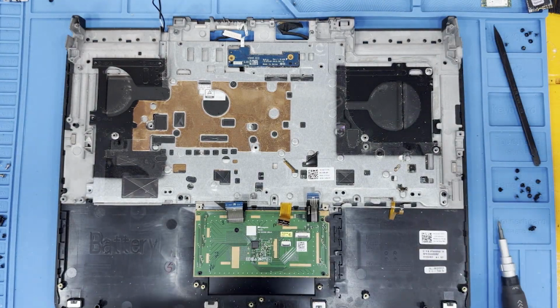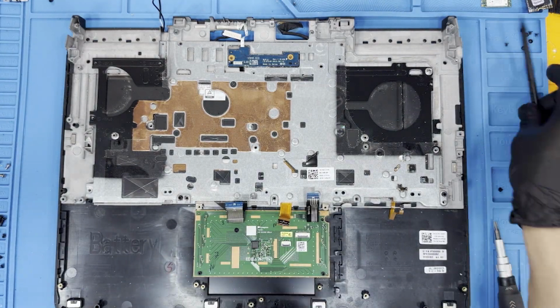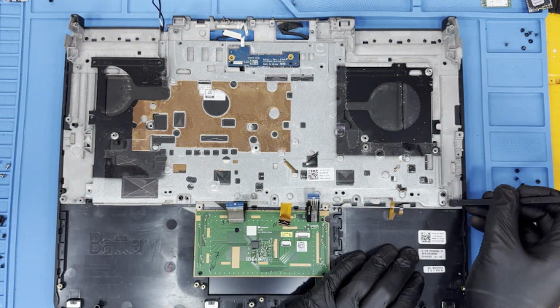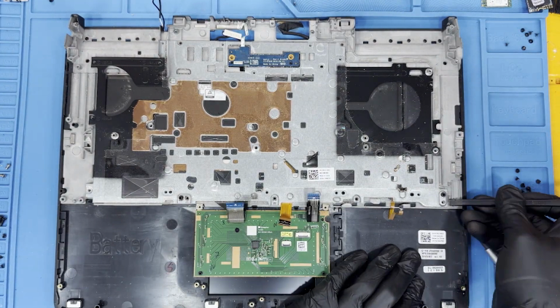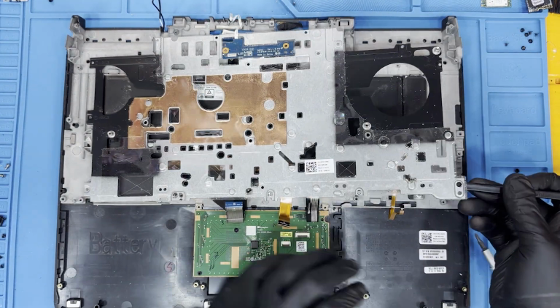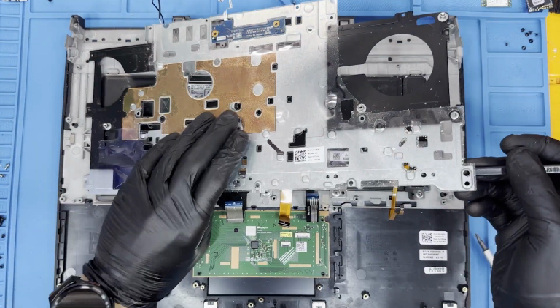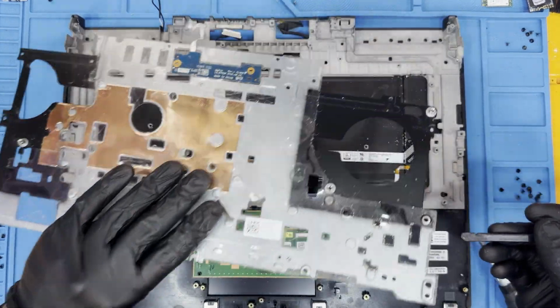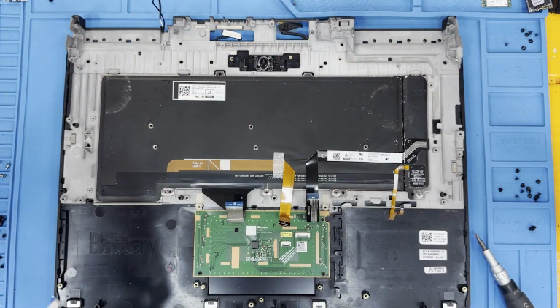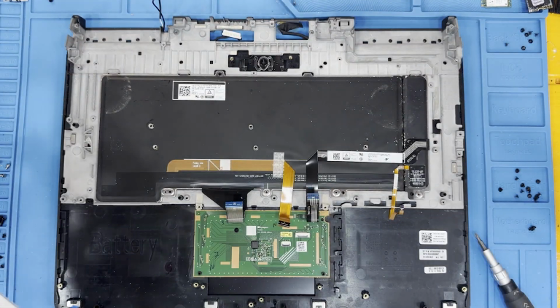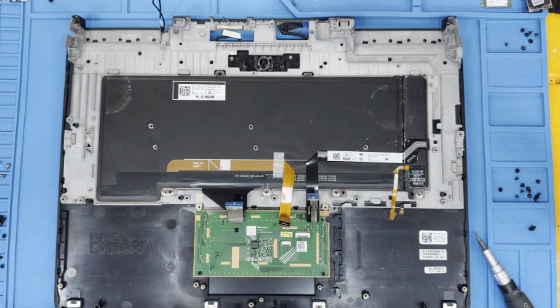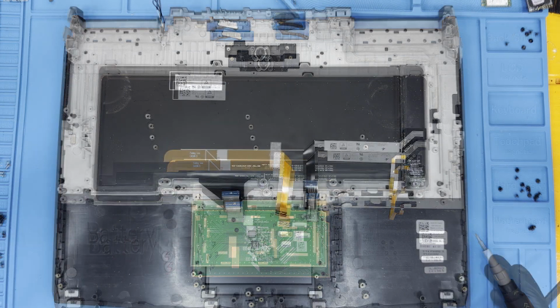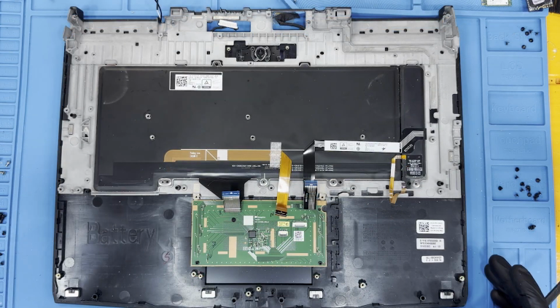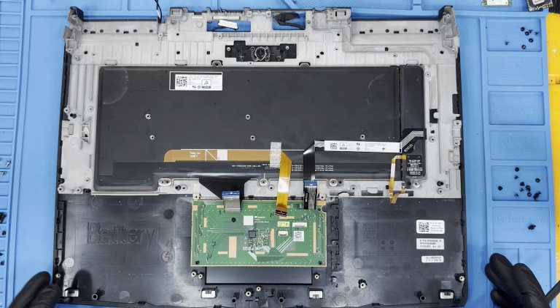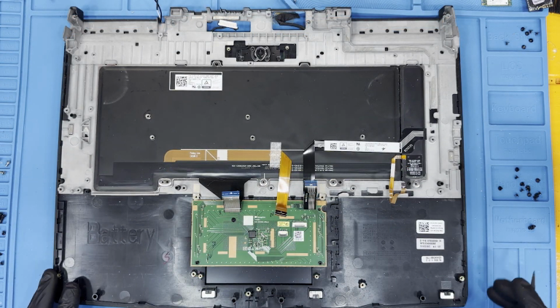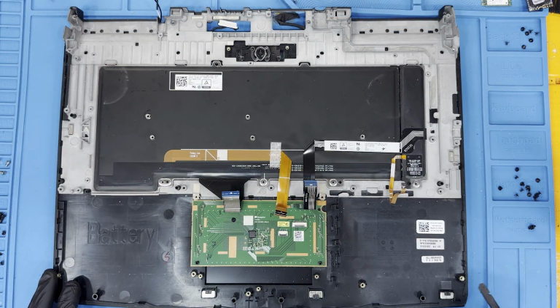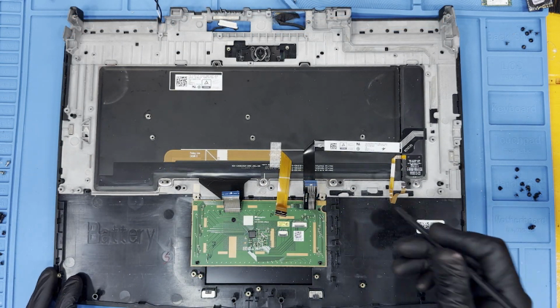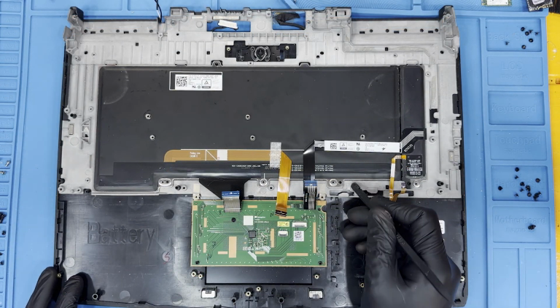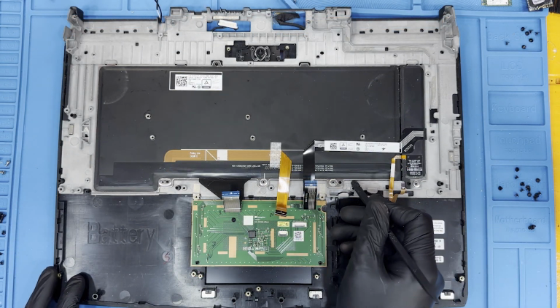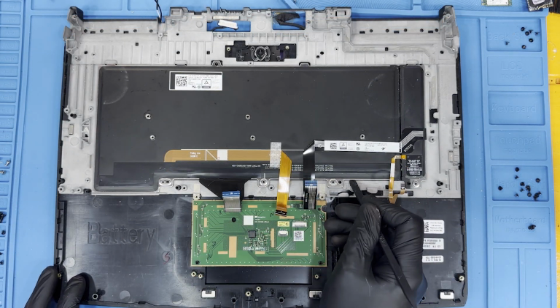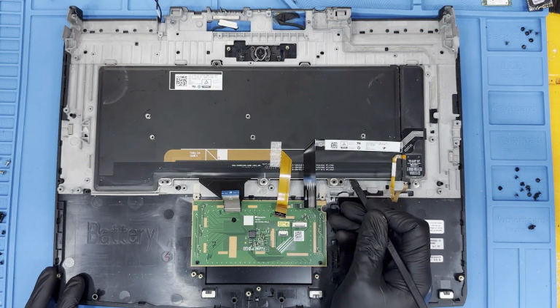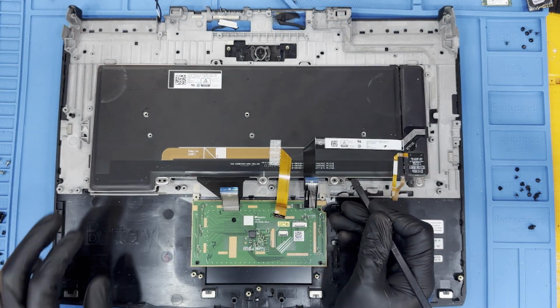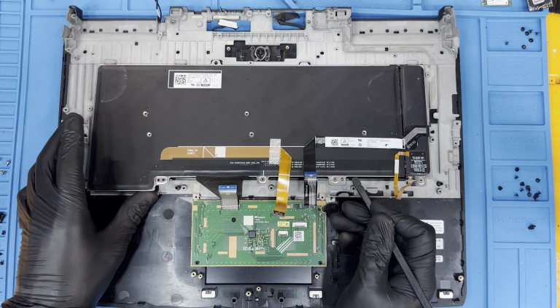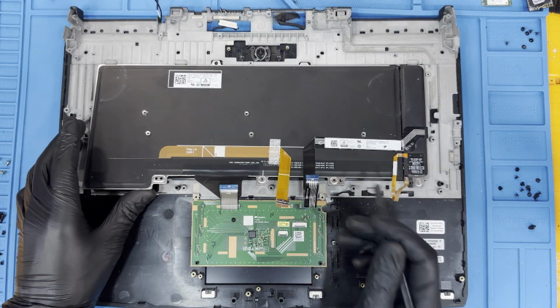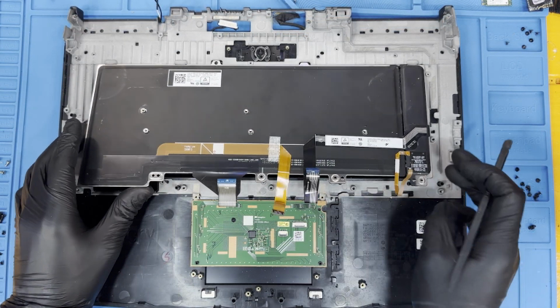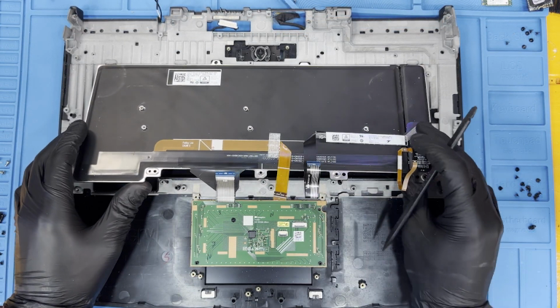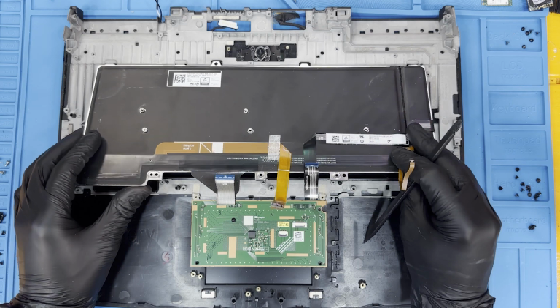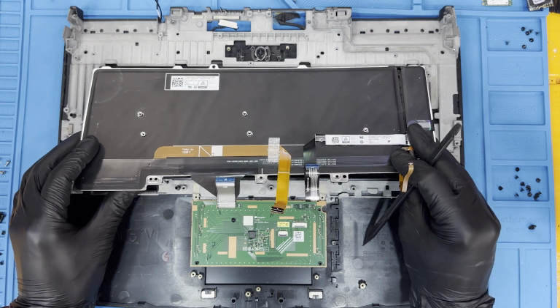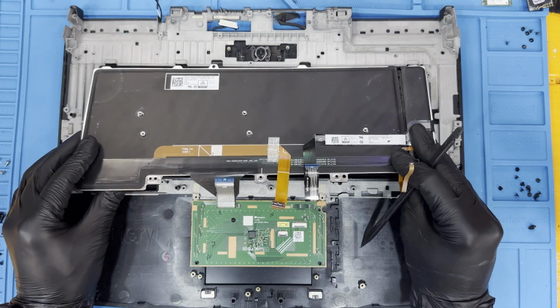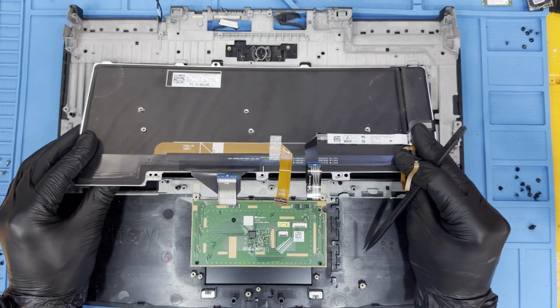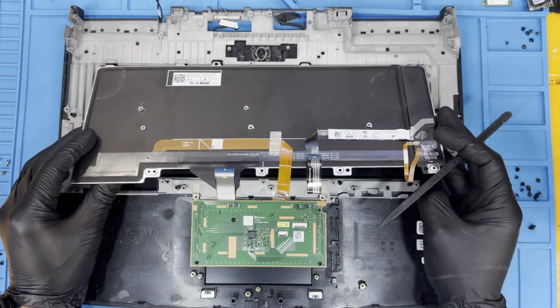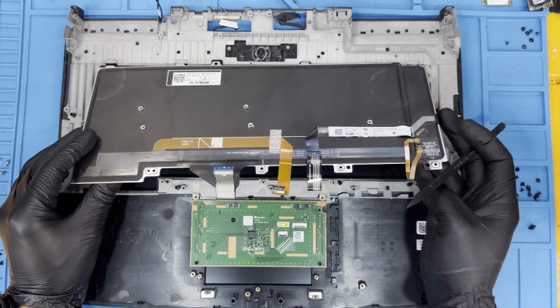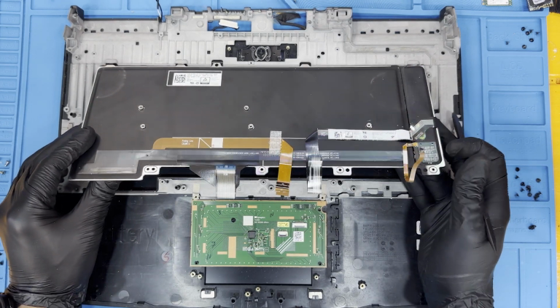Using a pry, lift up the backplate and remove it. Also using a pry, lift up on the keyboard, then slide it towards yourself to remove the unit.